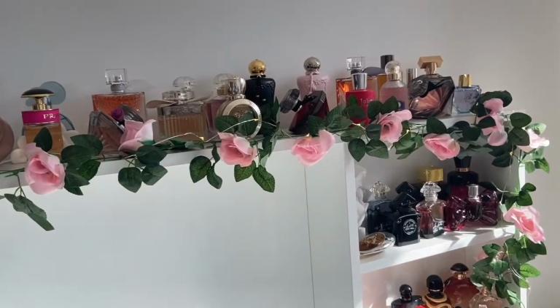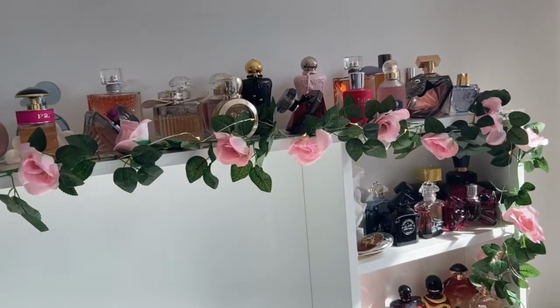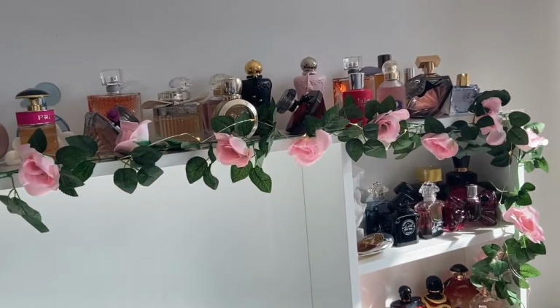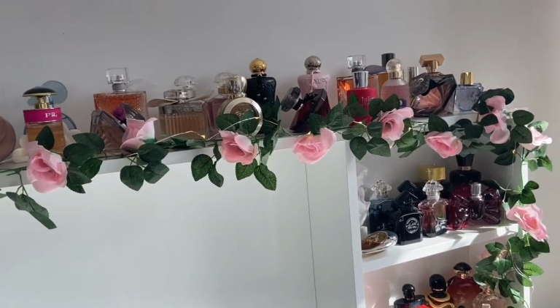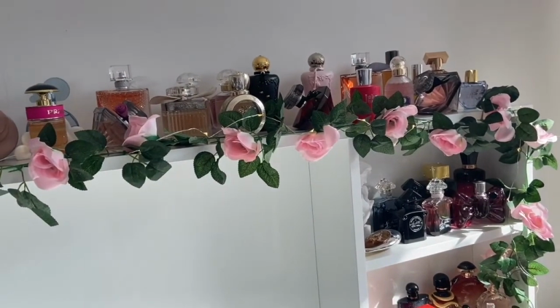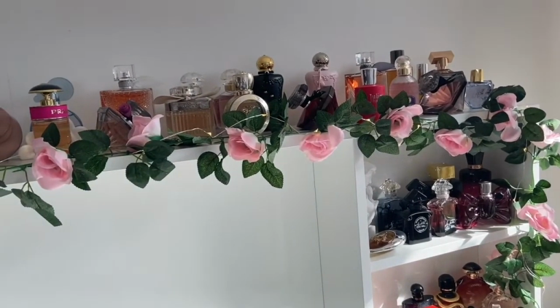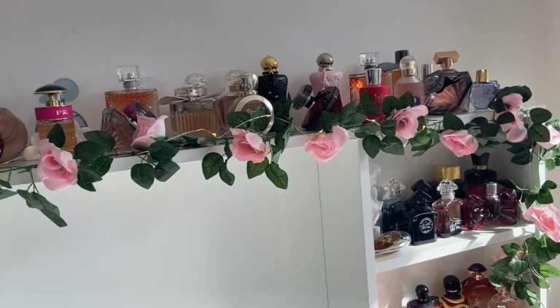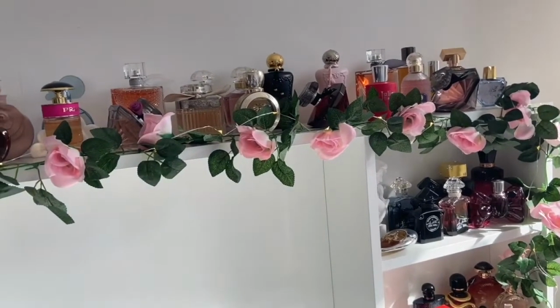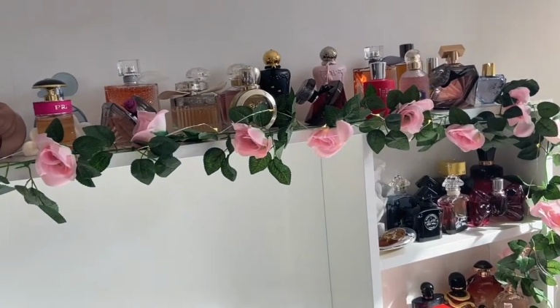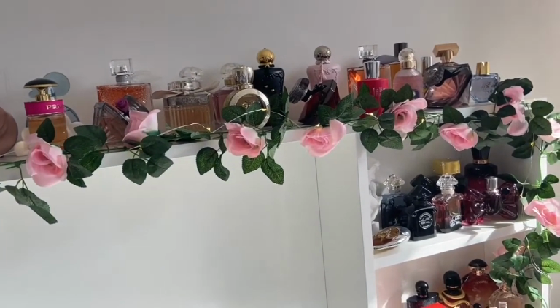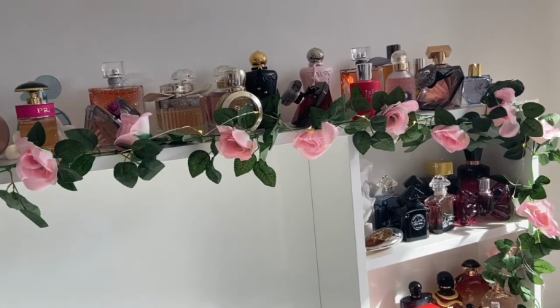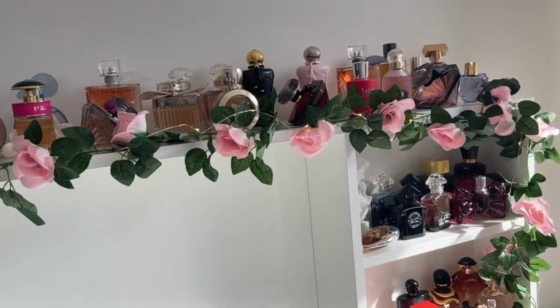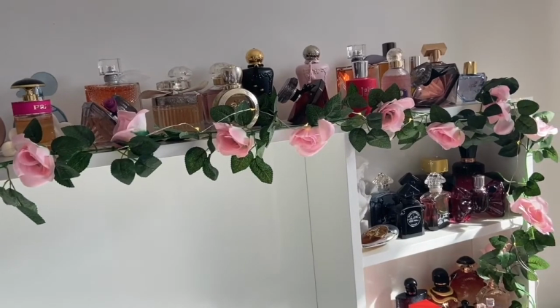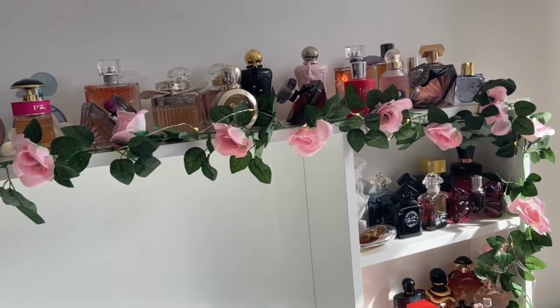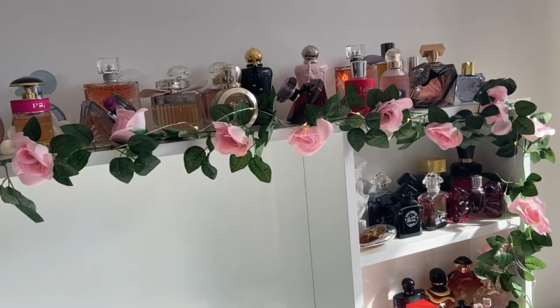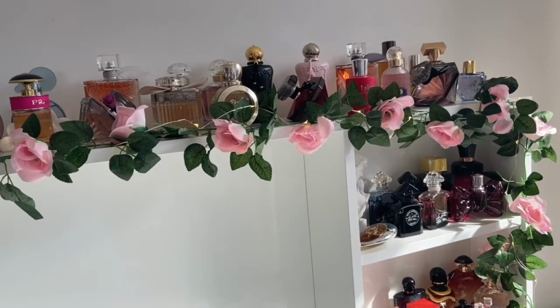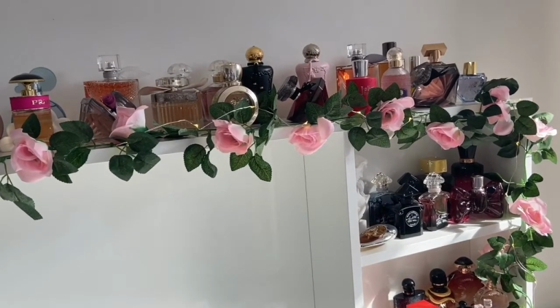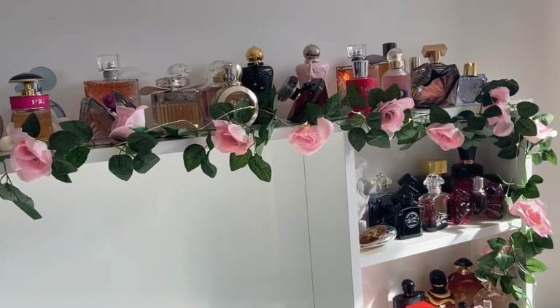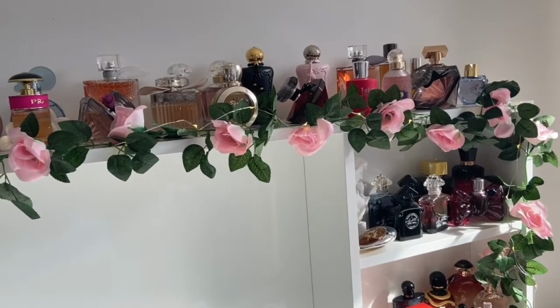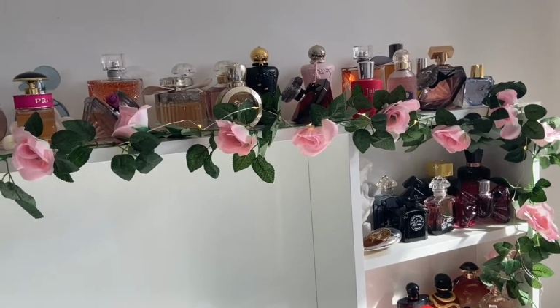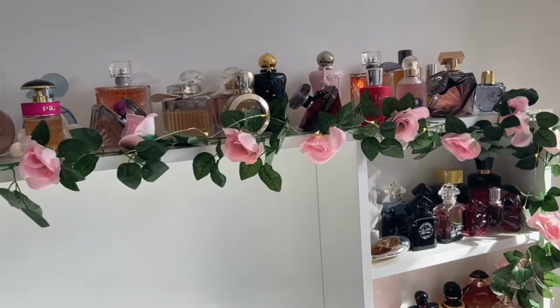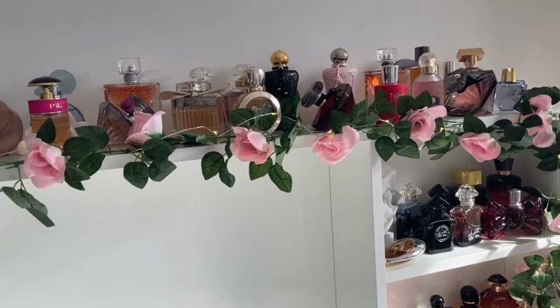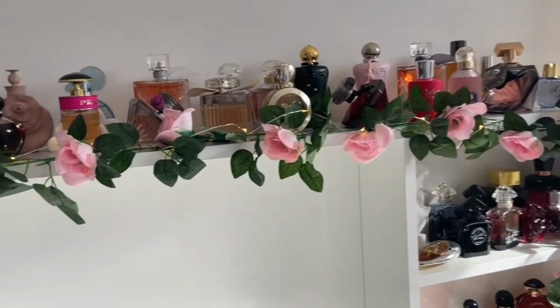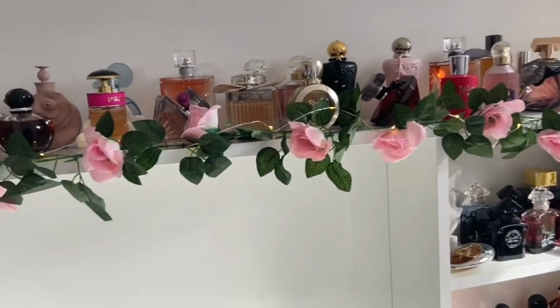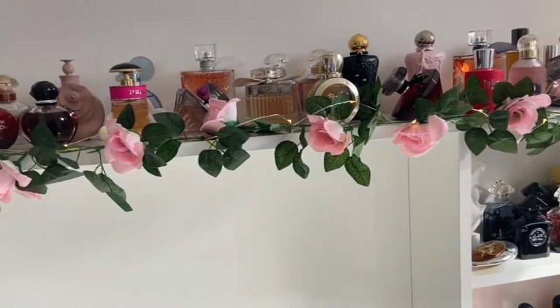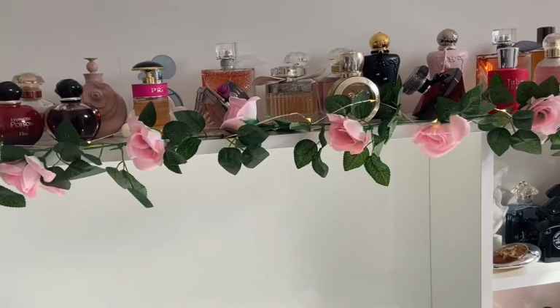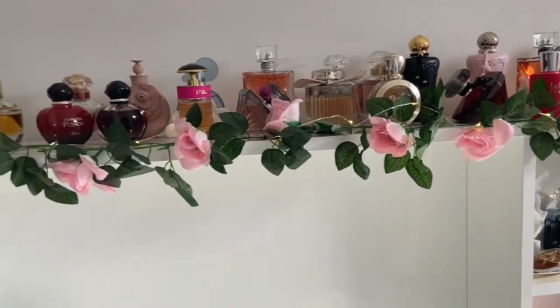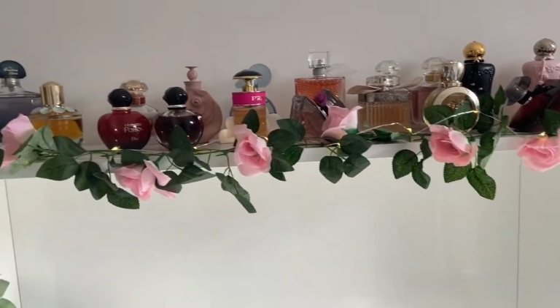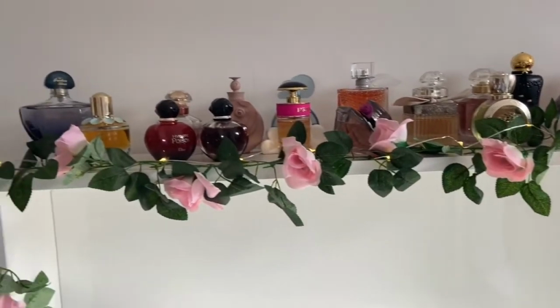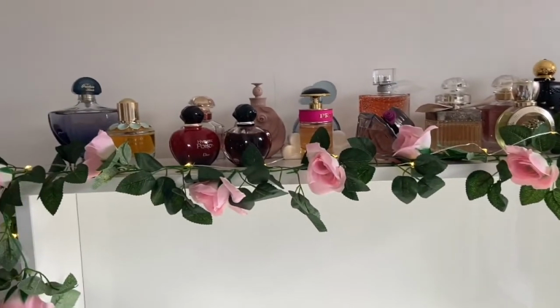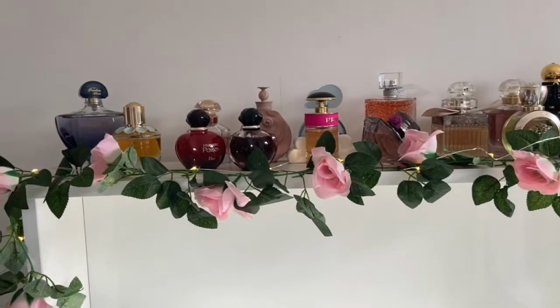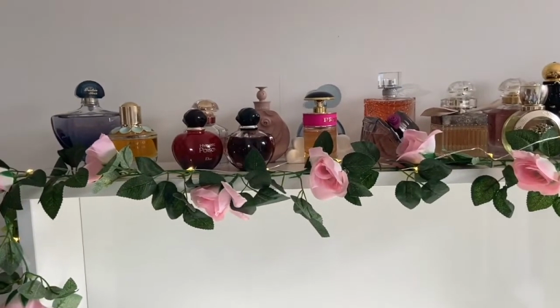Hello everyone, it's Sal here, welcome back to my channel. So what I'm going to be doing today is basically a bit of a shuffle around with my collection.